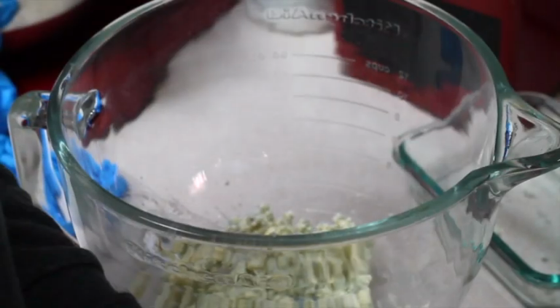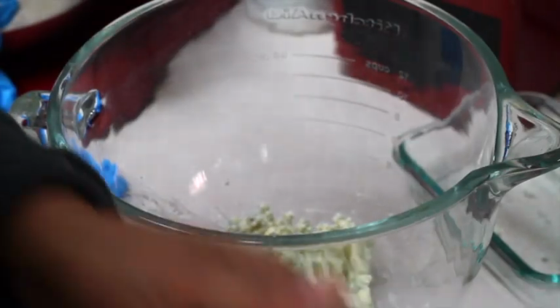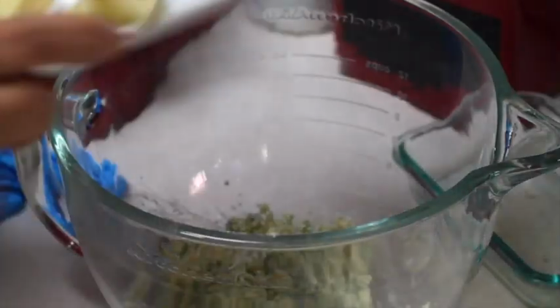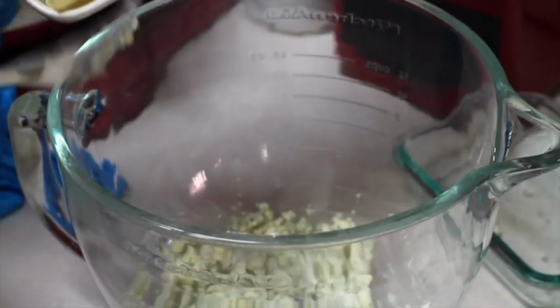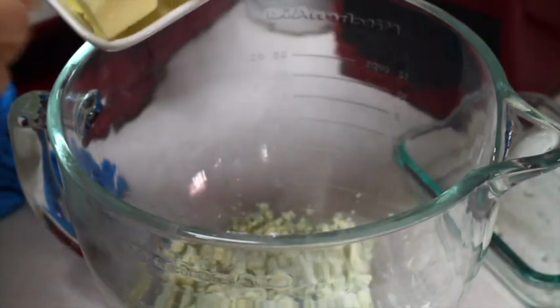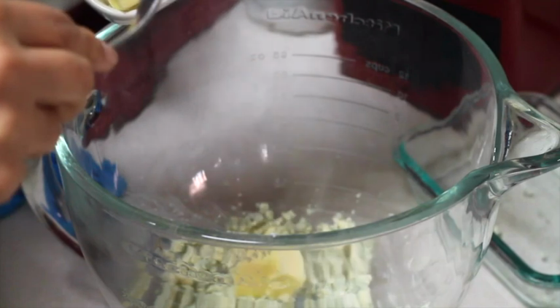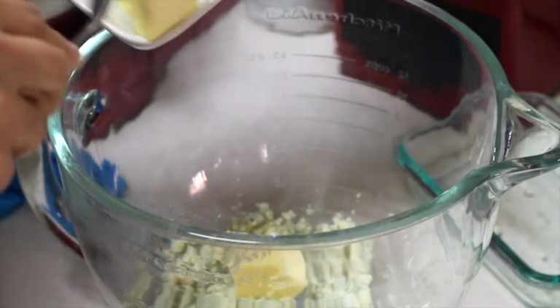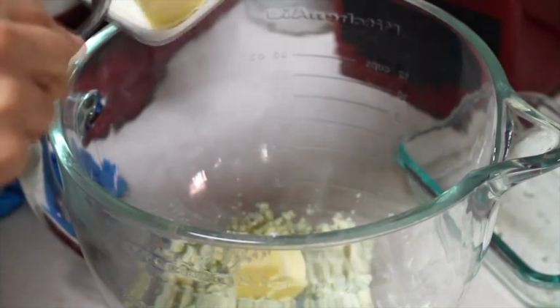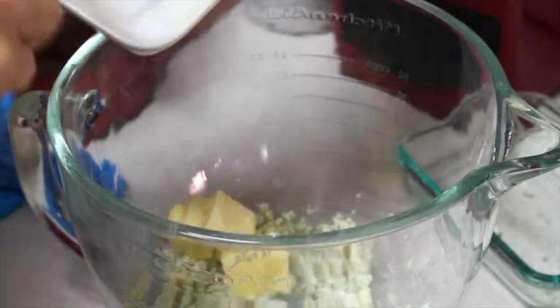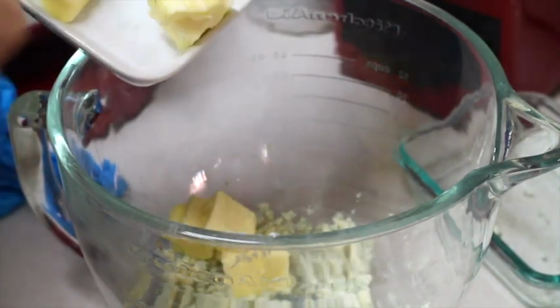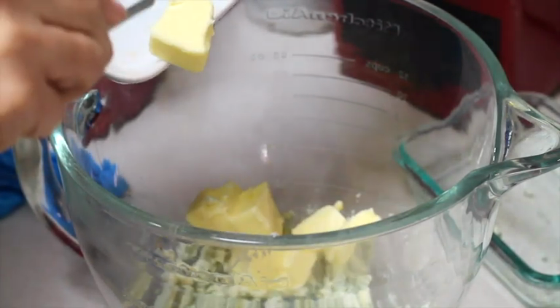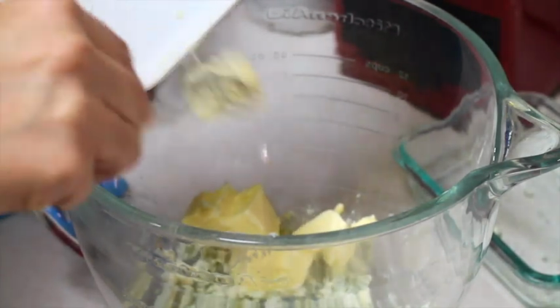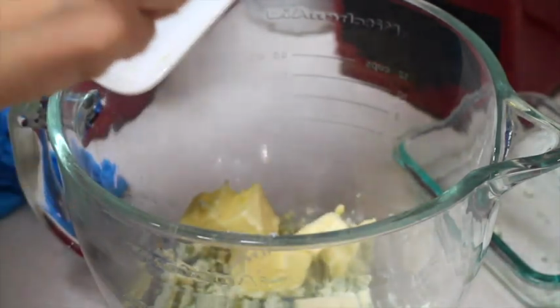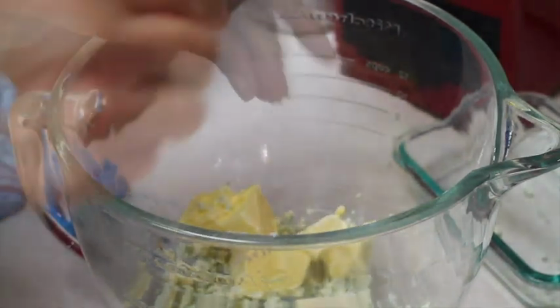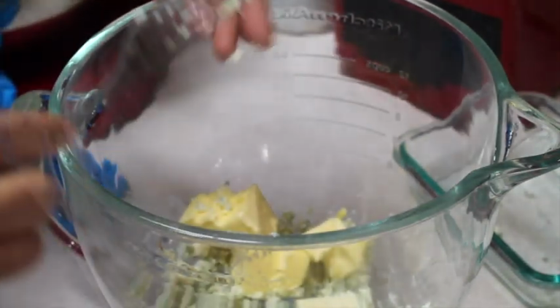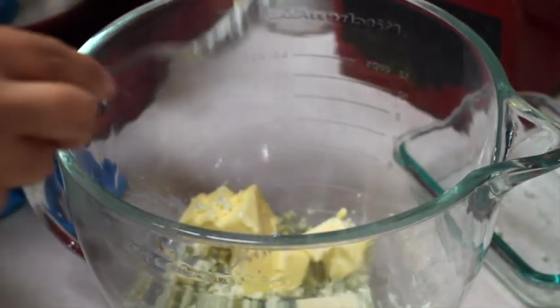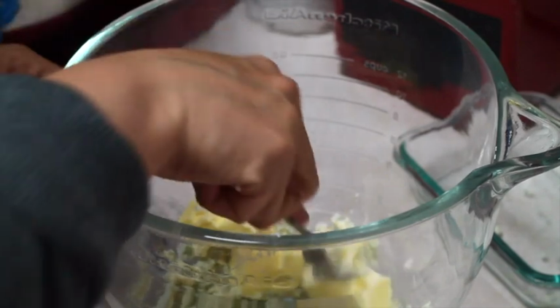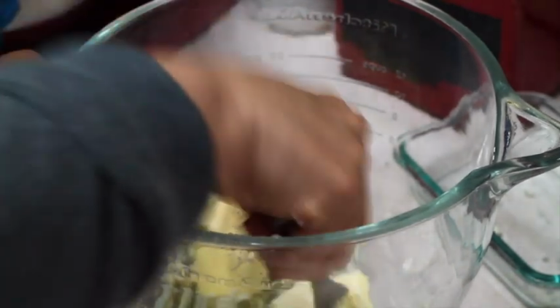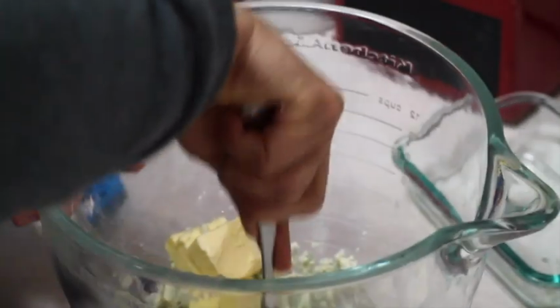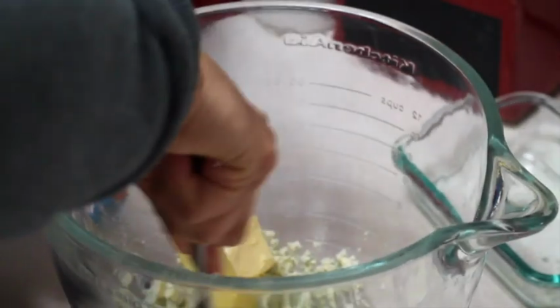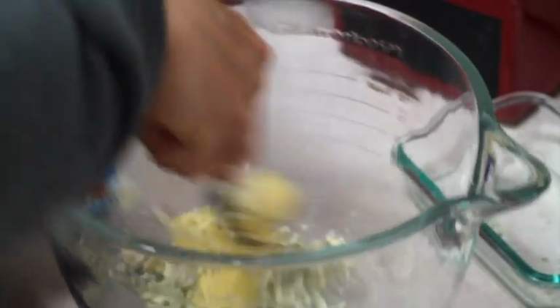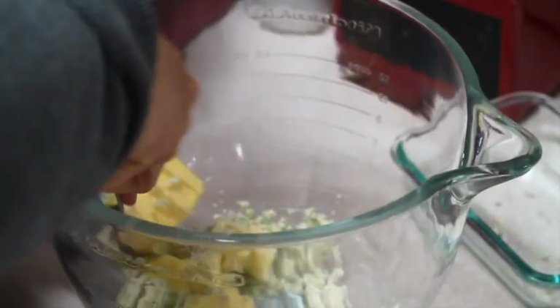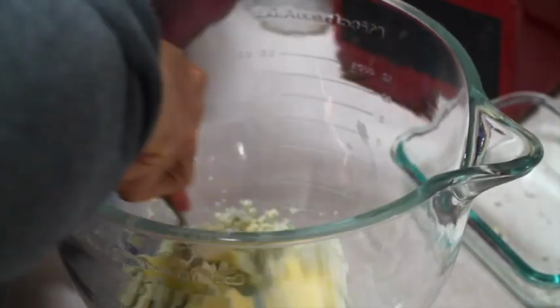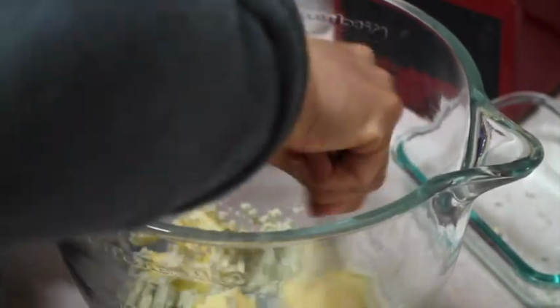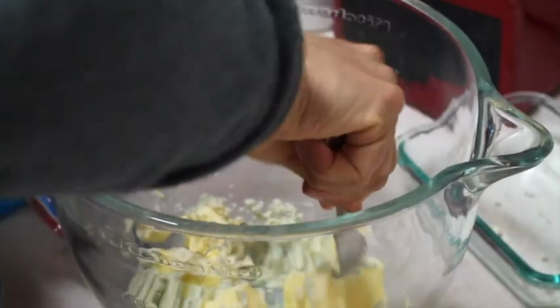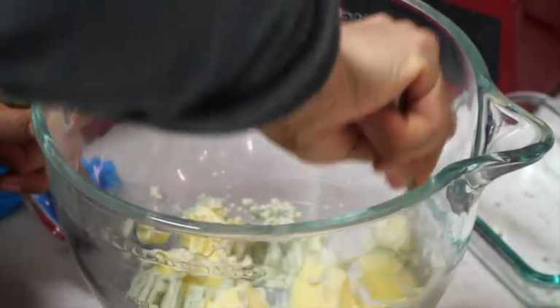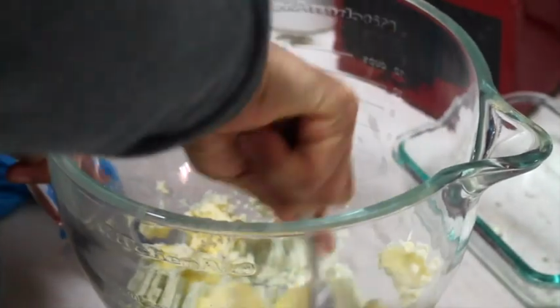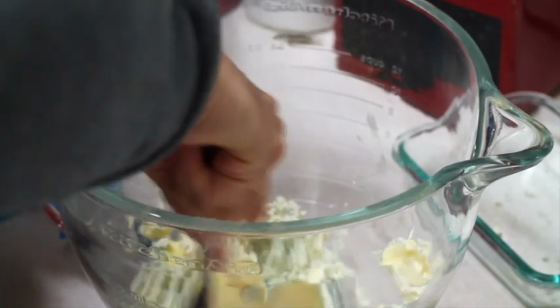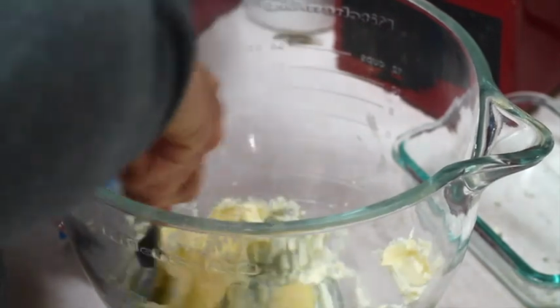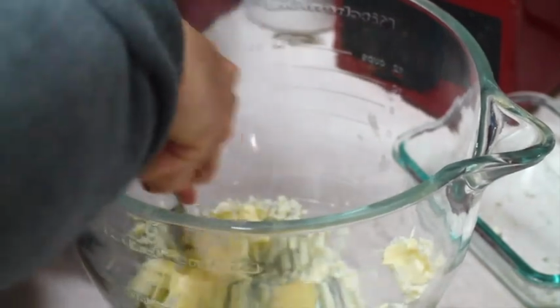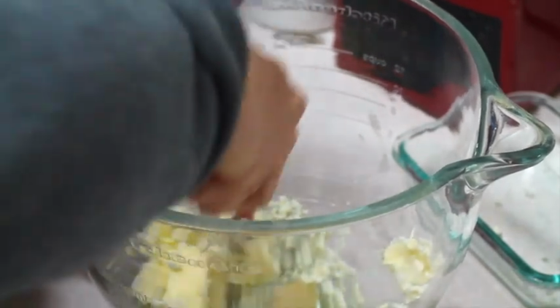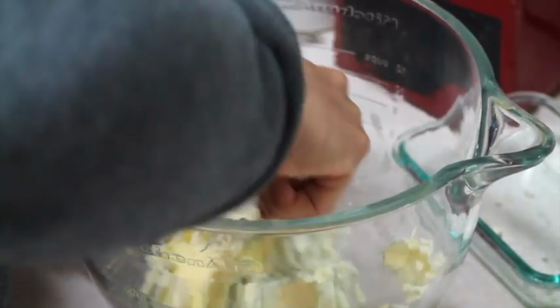Now I am going to add the butter, cut in pieces, and still using my fork, I am going to start mixing the cheese with the butter.